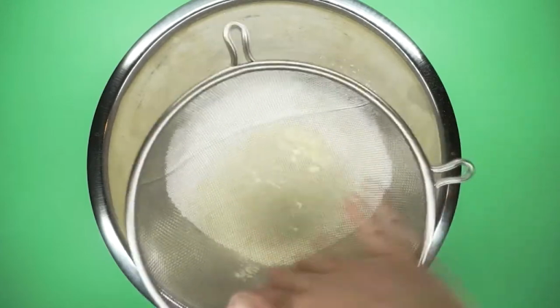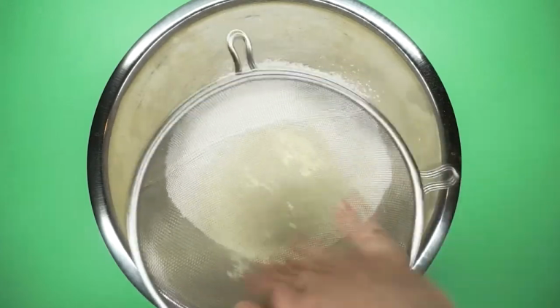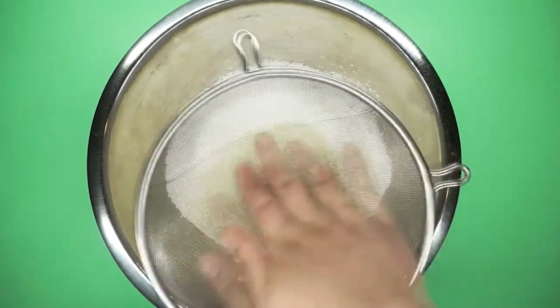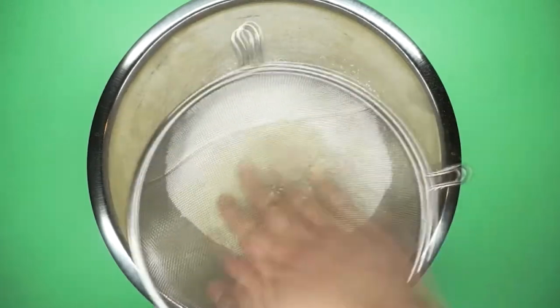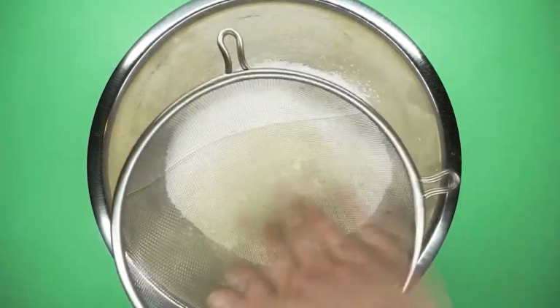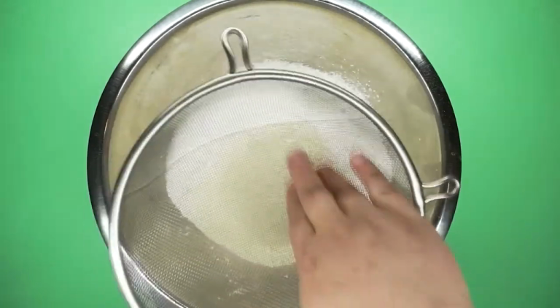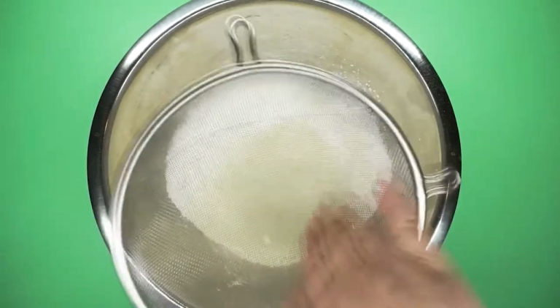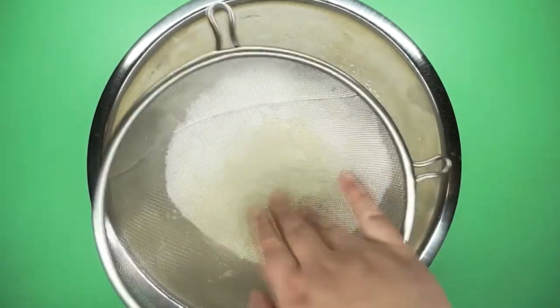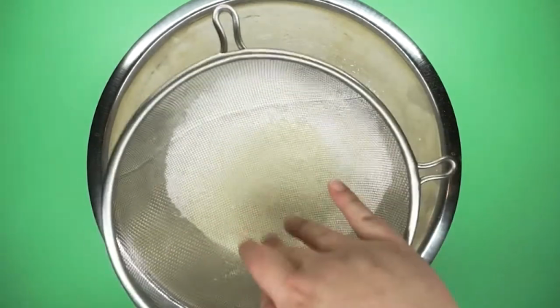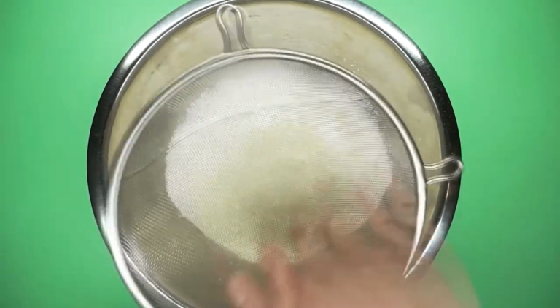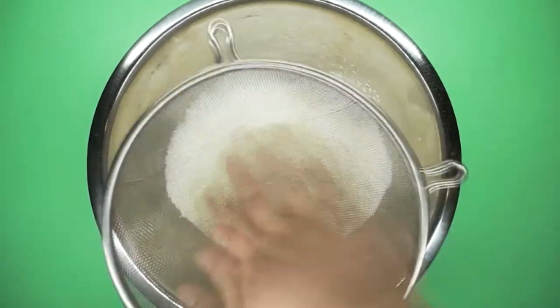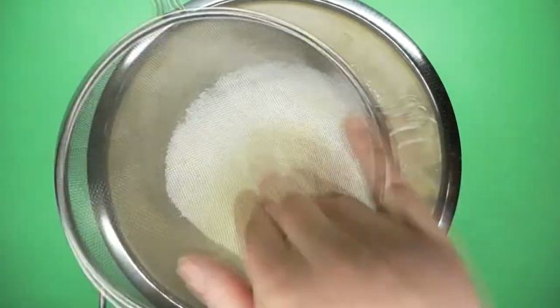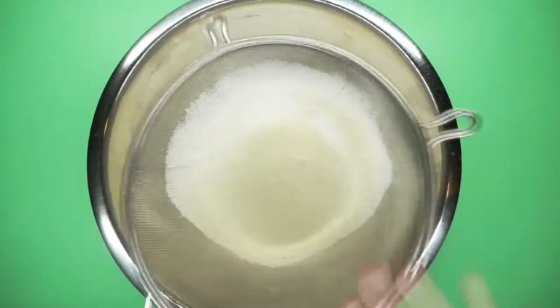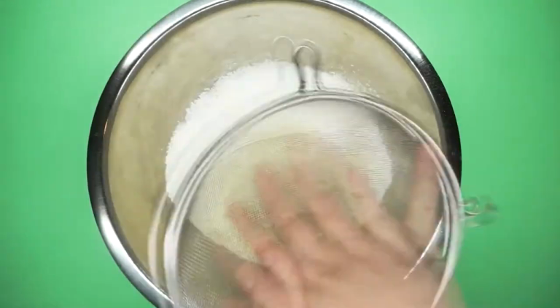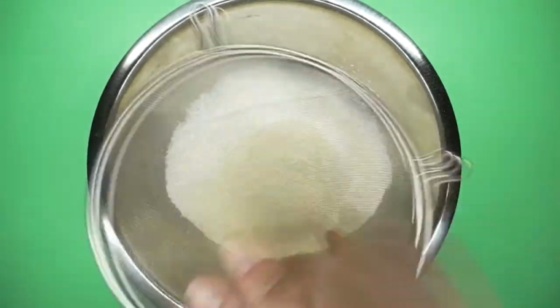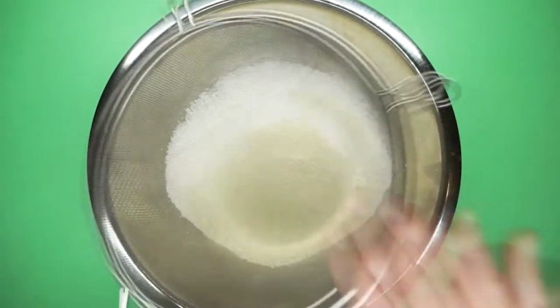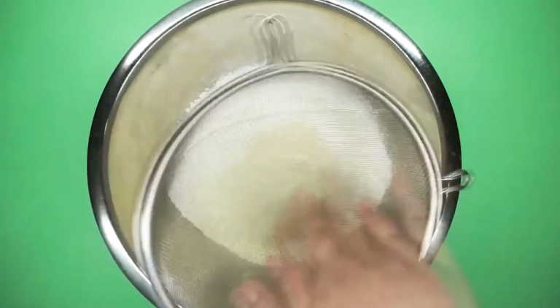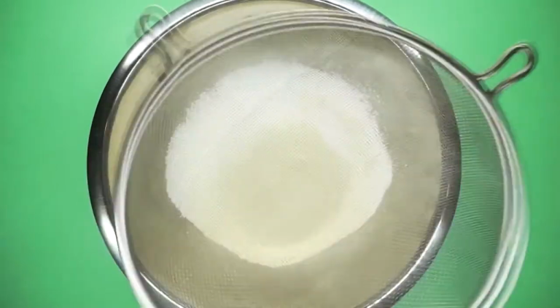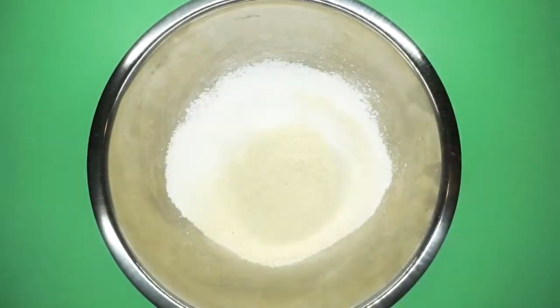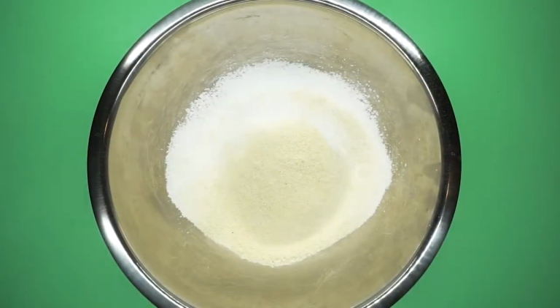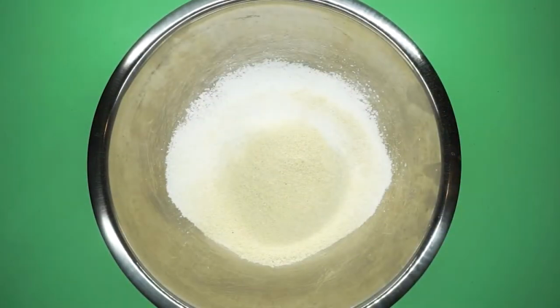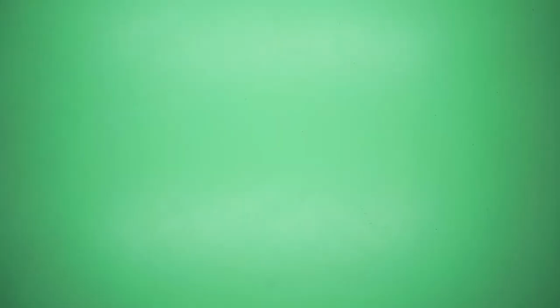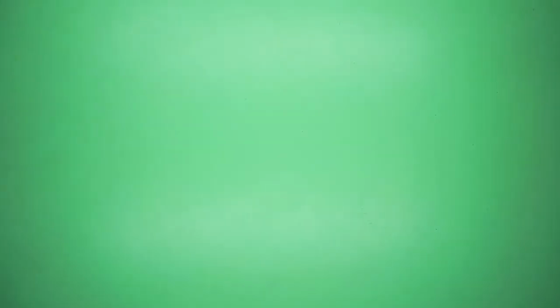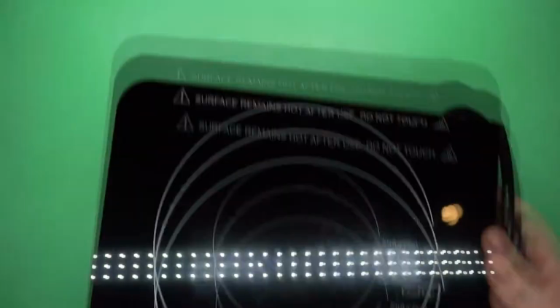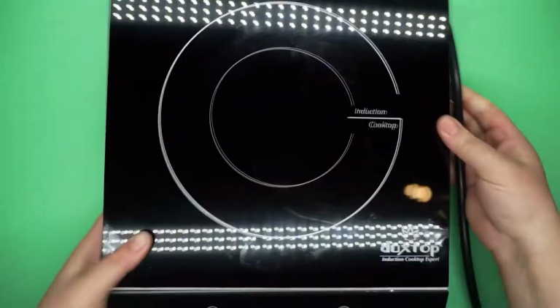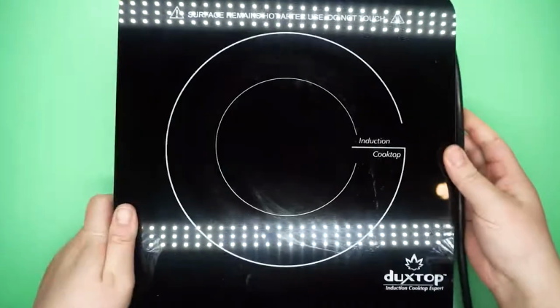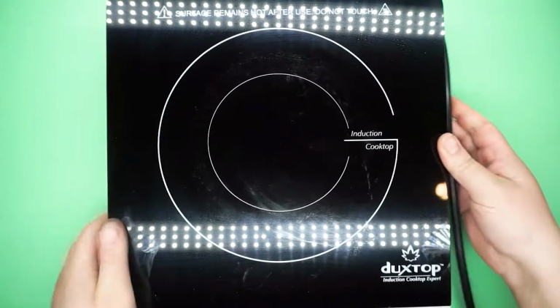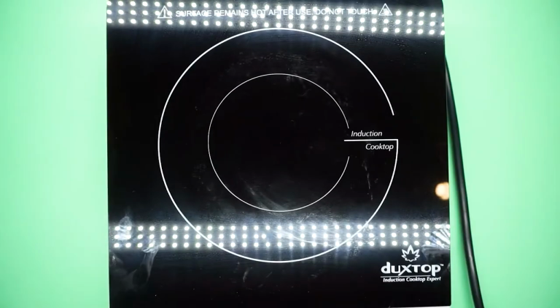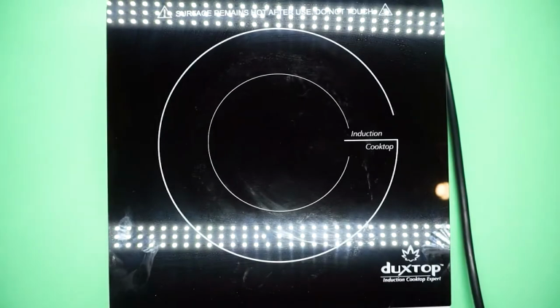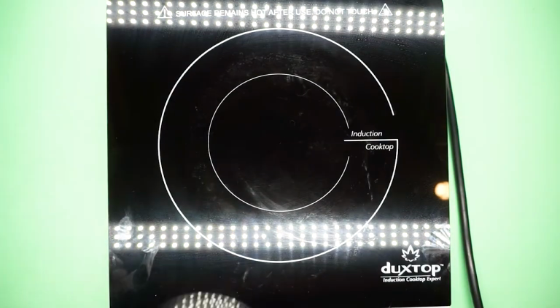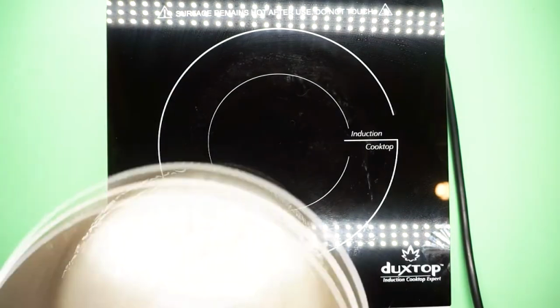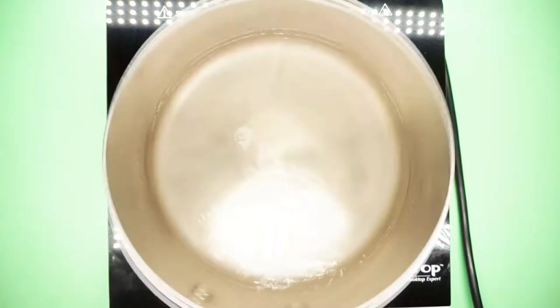First things first, I sift together the almond flour and the powdered sugar. A lot of people say to sift these together three times, but as a person who hates sifting at all, once is enough for me.